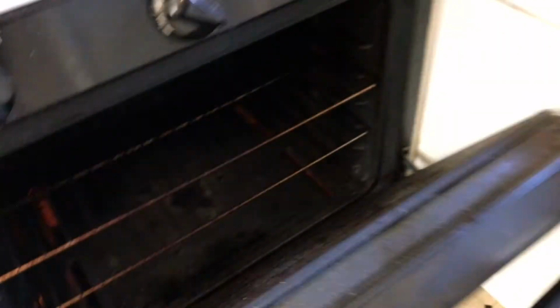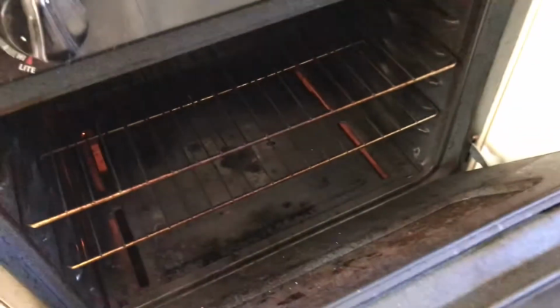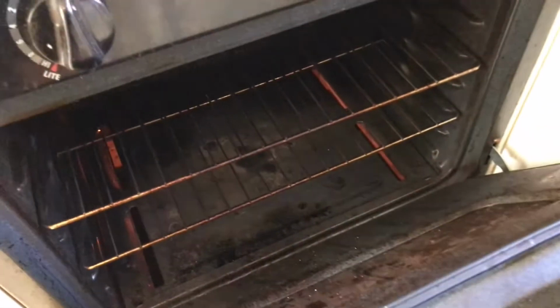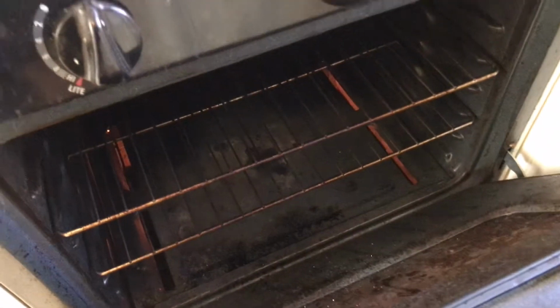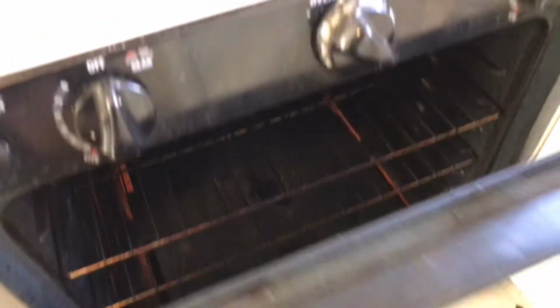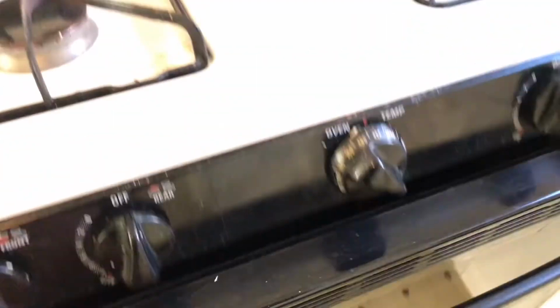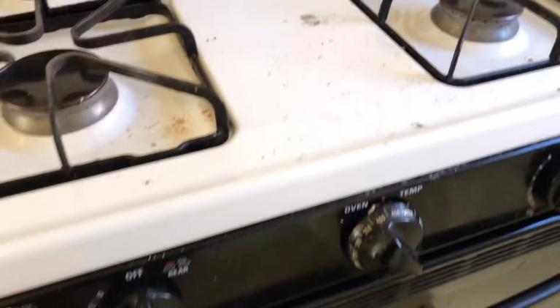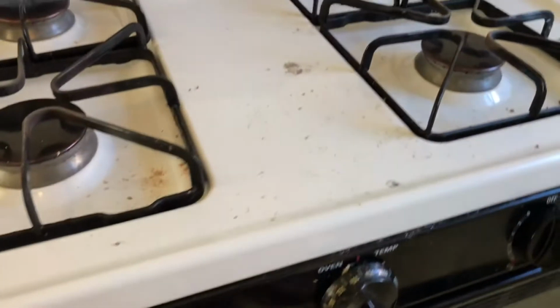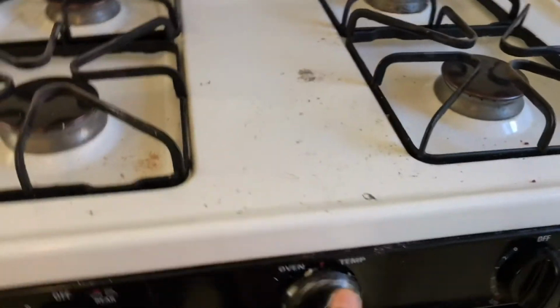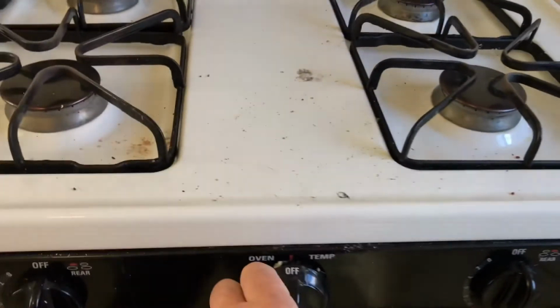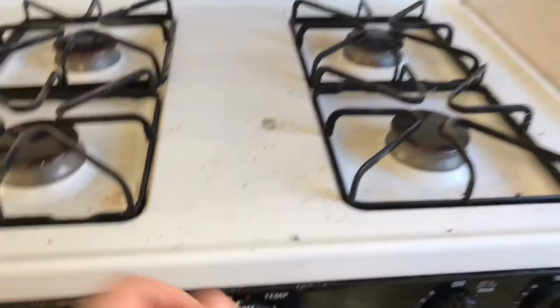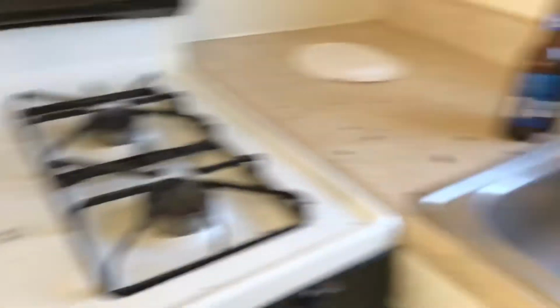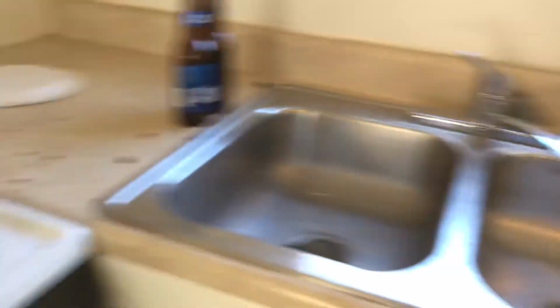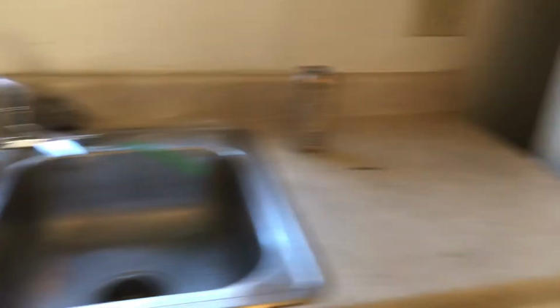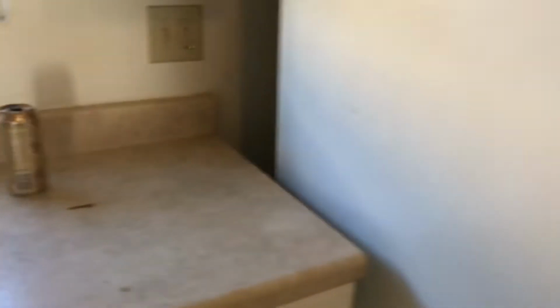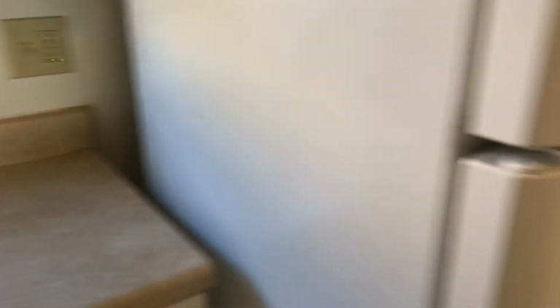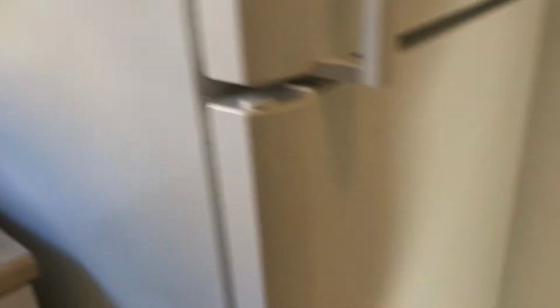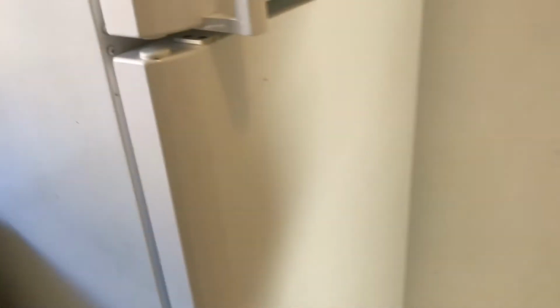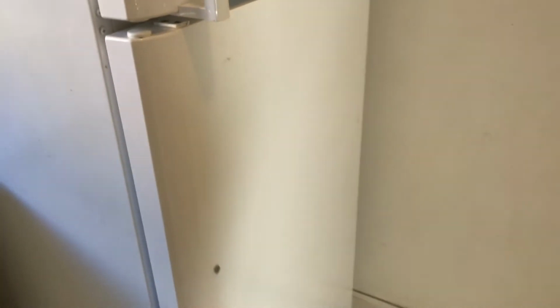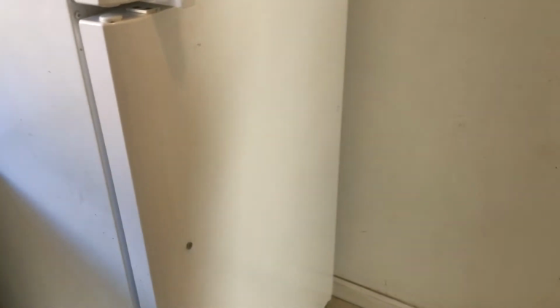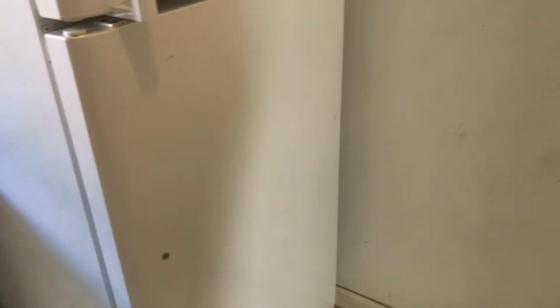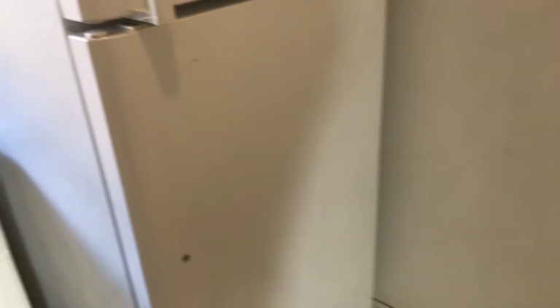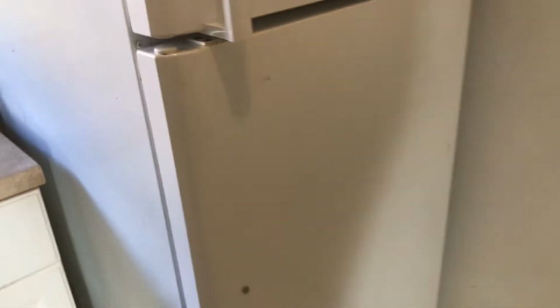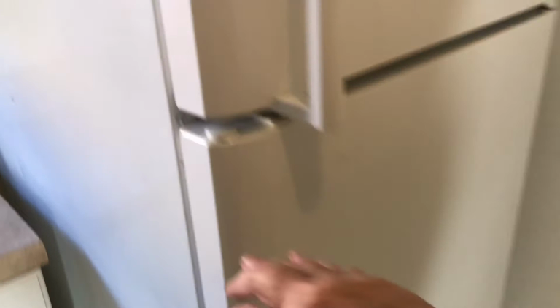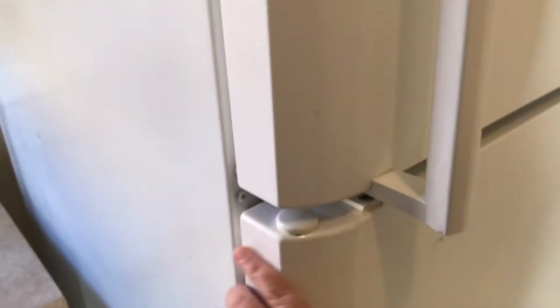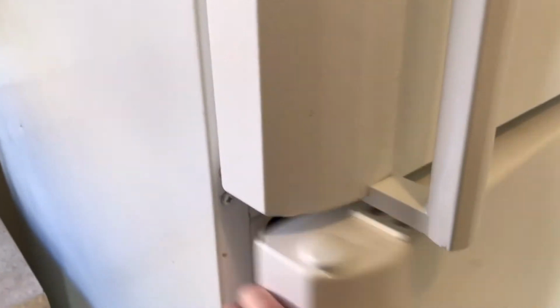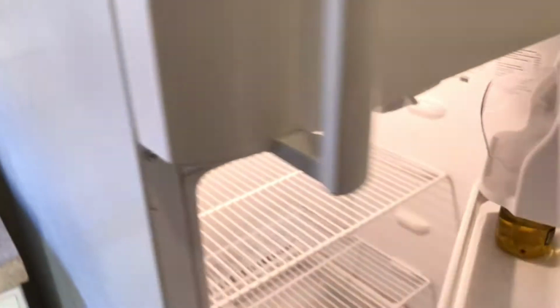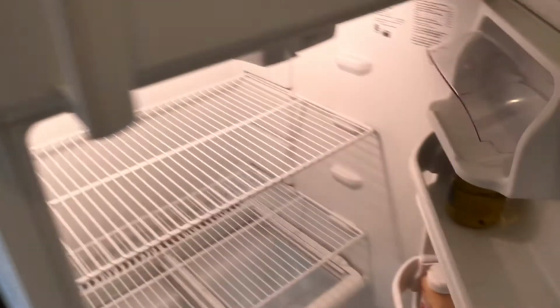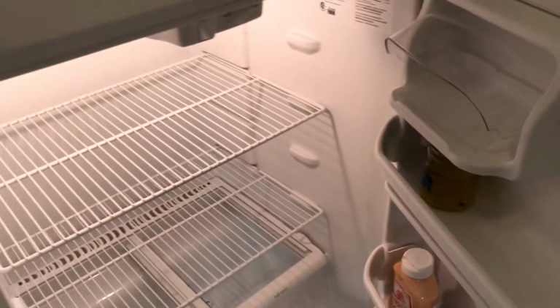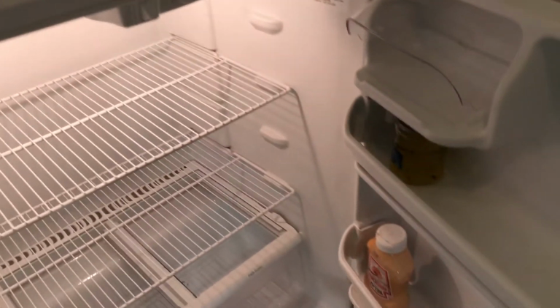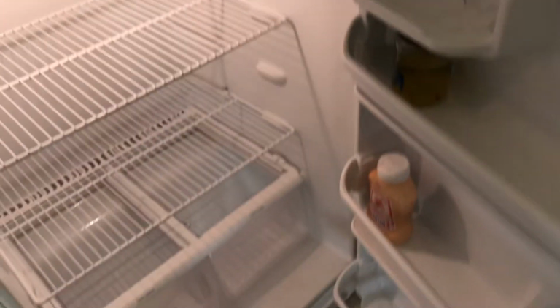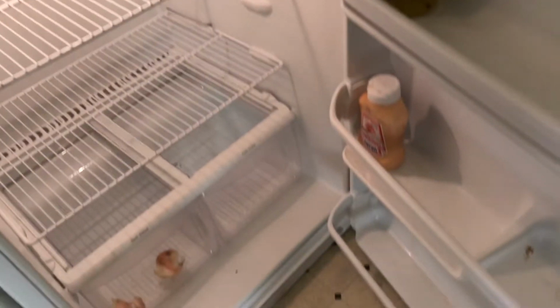We got the refrigerator. The handle to the refrigerator is missing — need a new handle. Refrigerator needs to be cleaned.